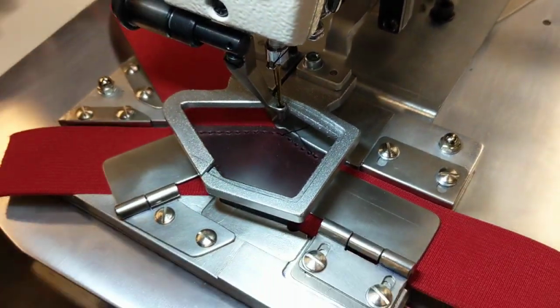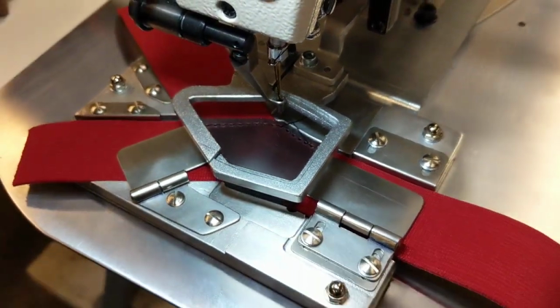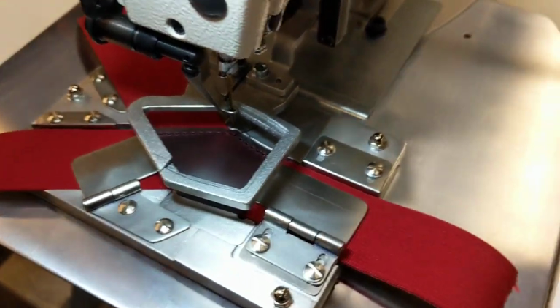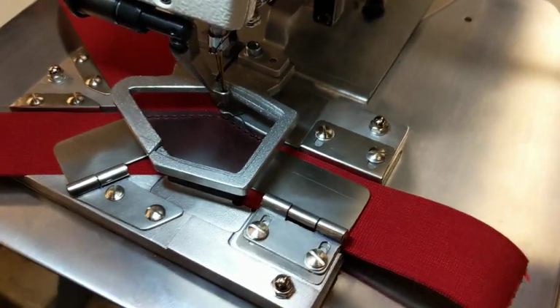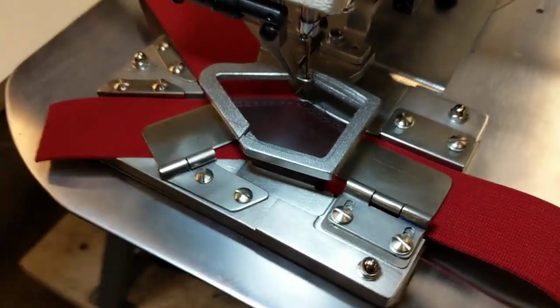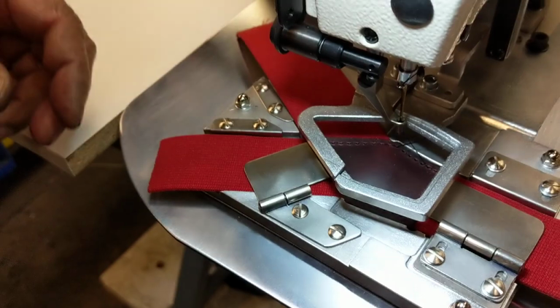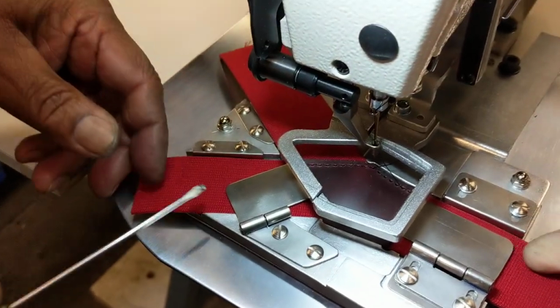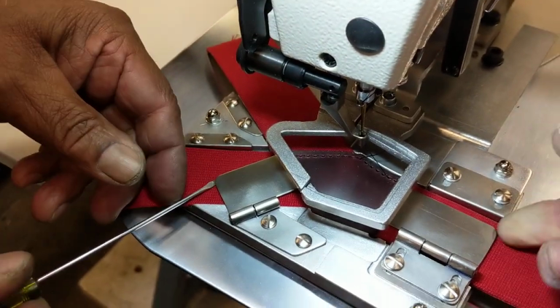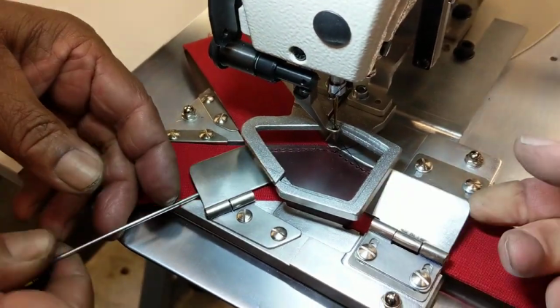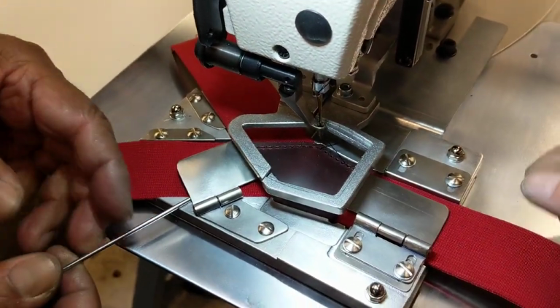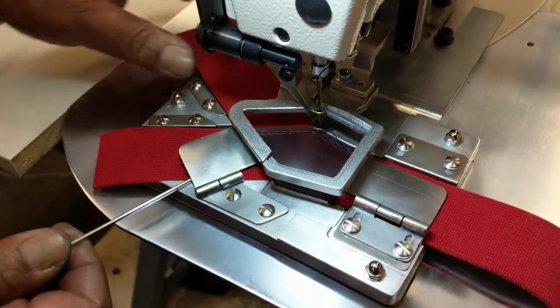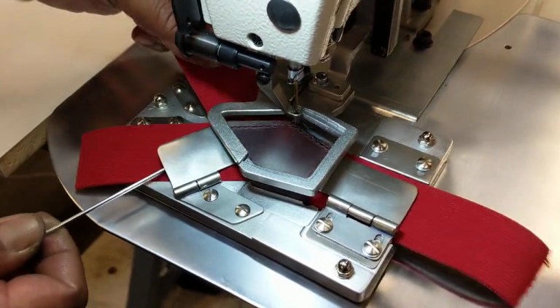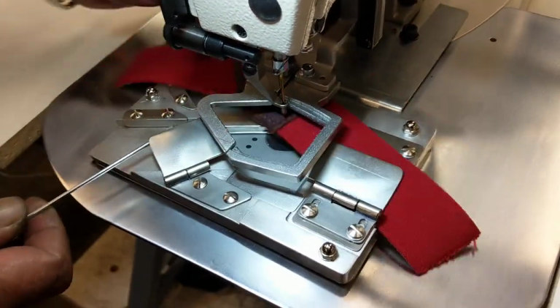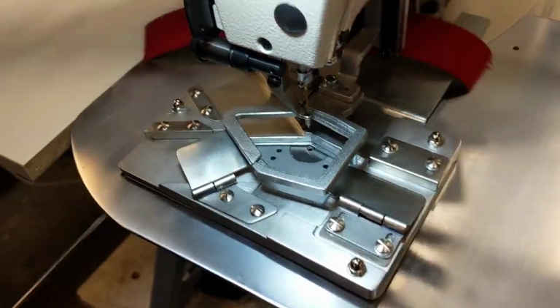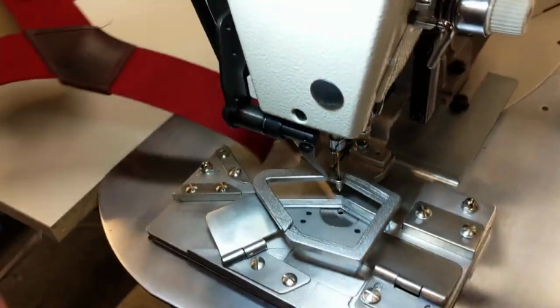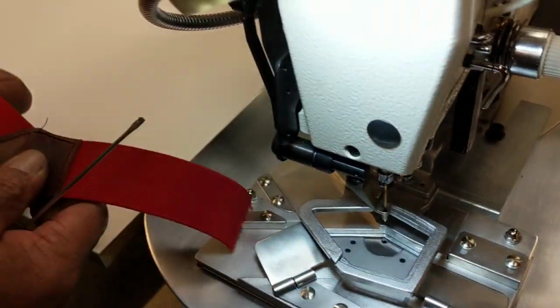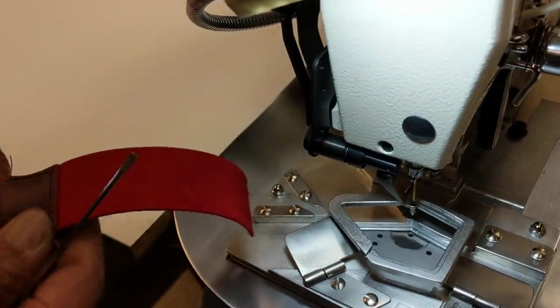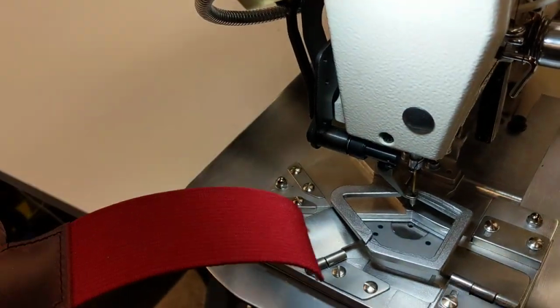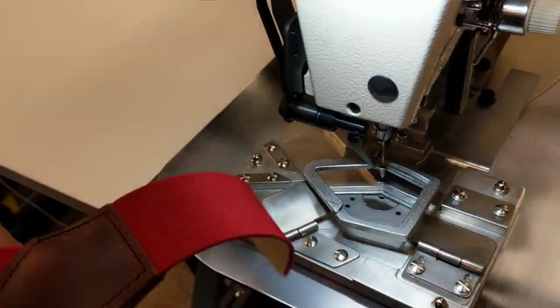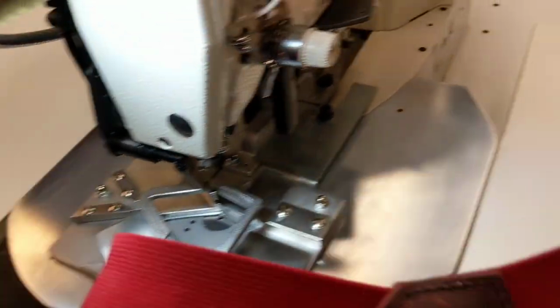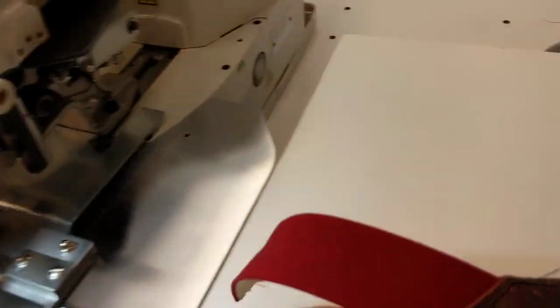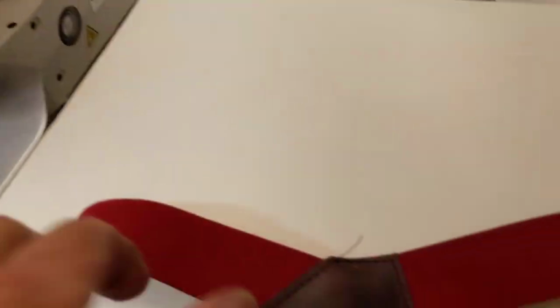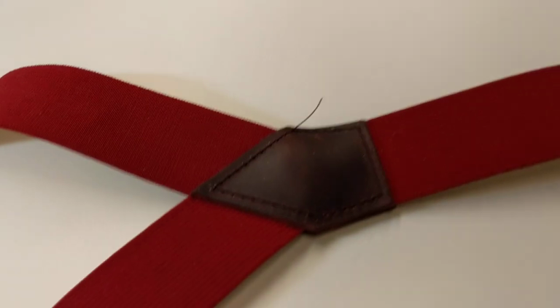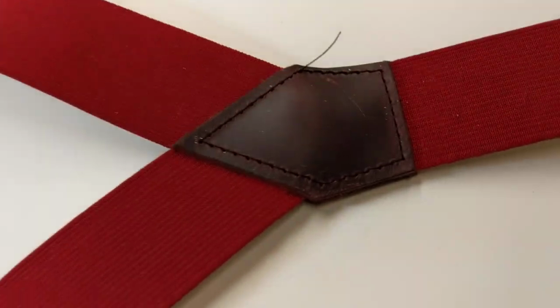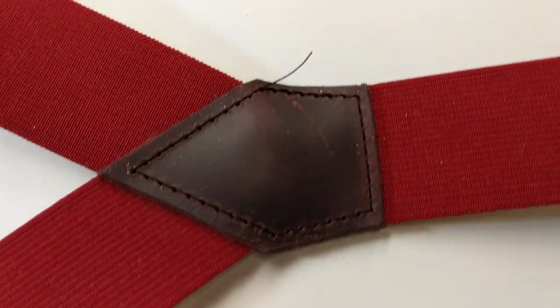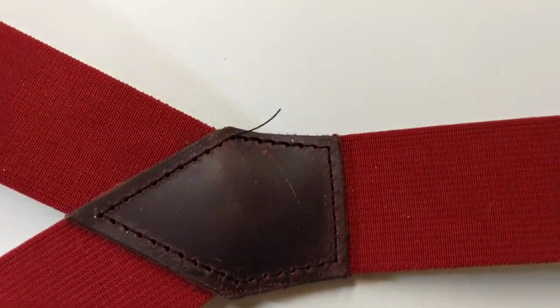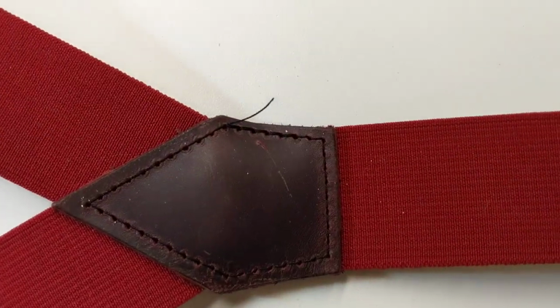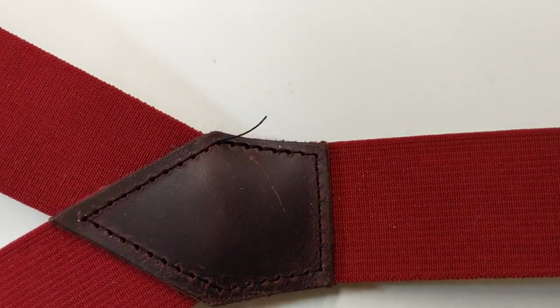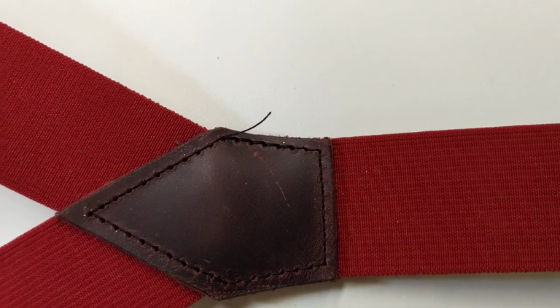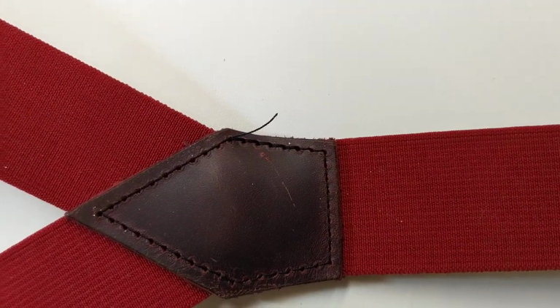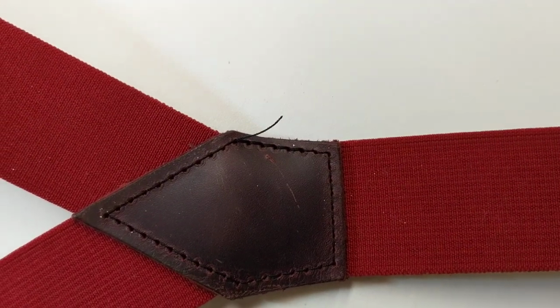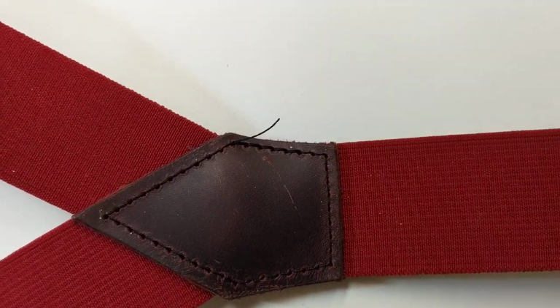You basically lift these things up out of the way, and then you can take that all out. And that's what you have for finished.